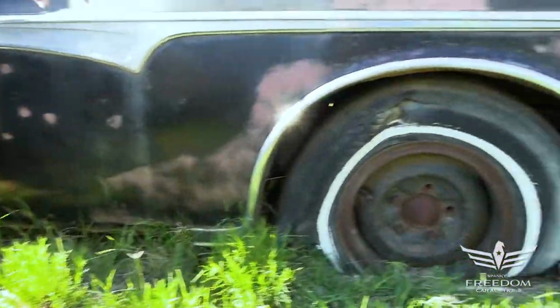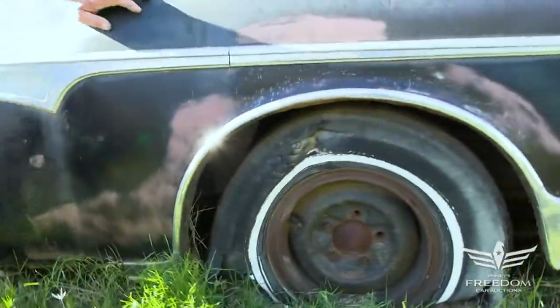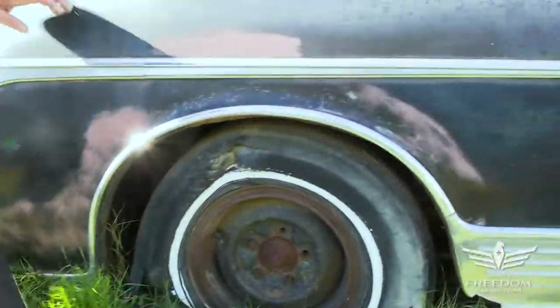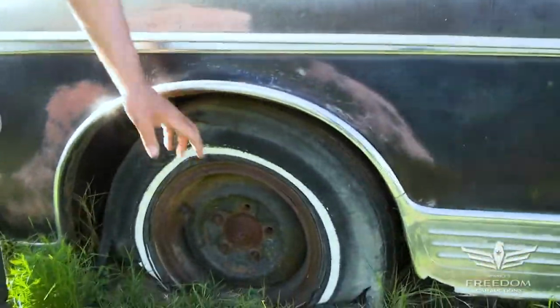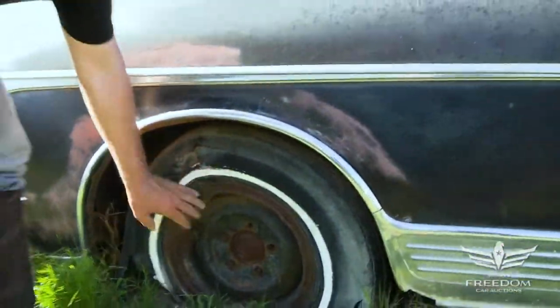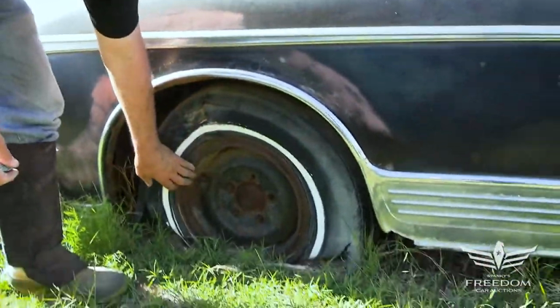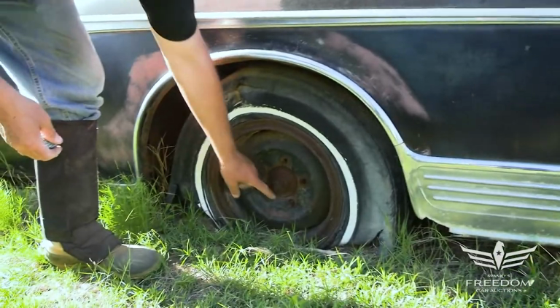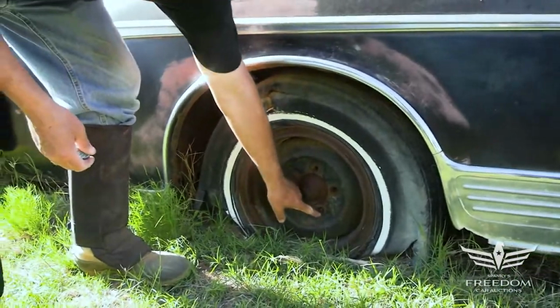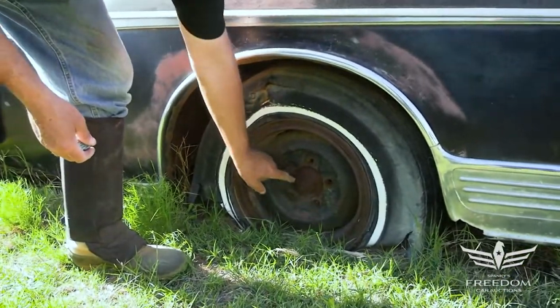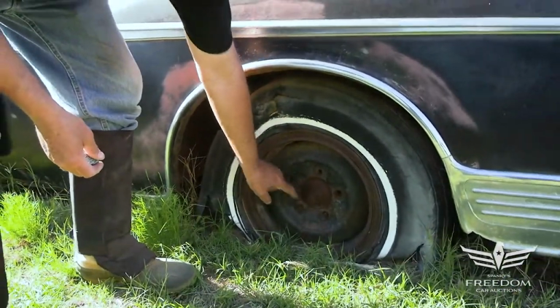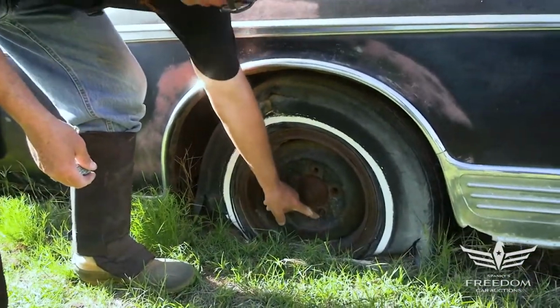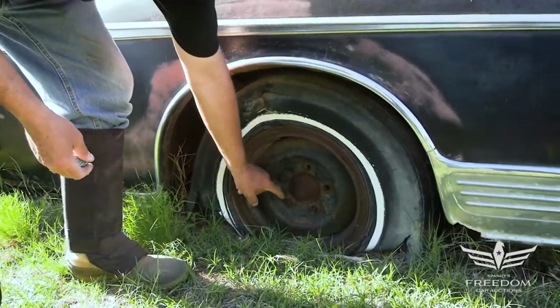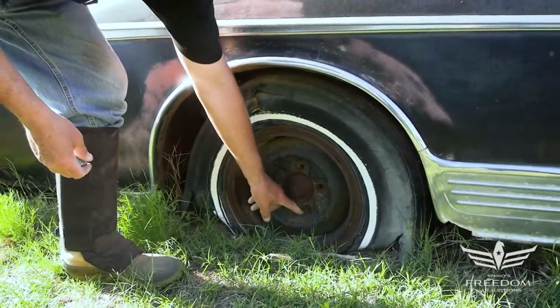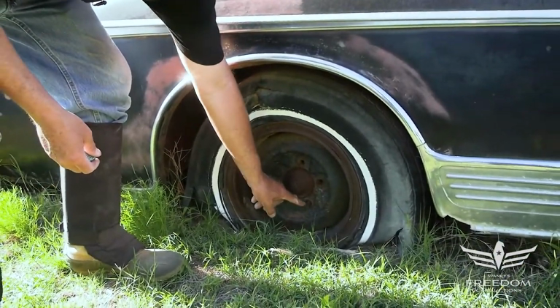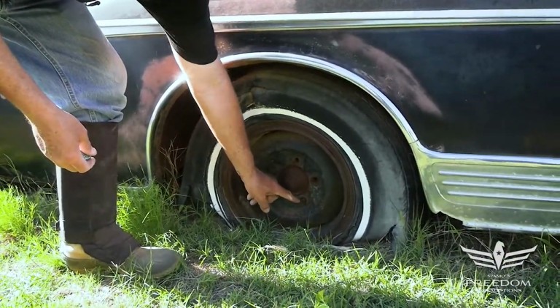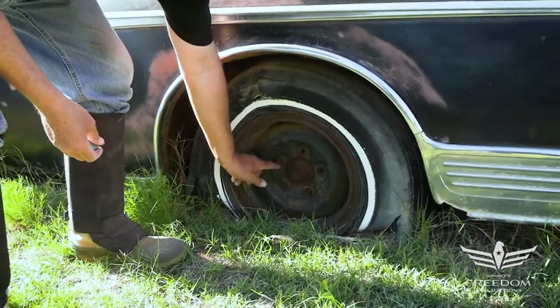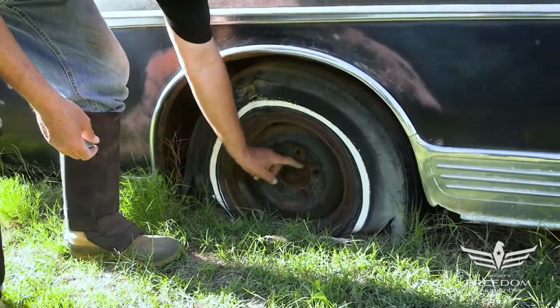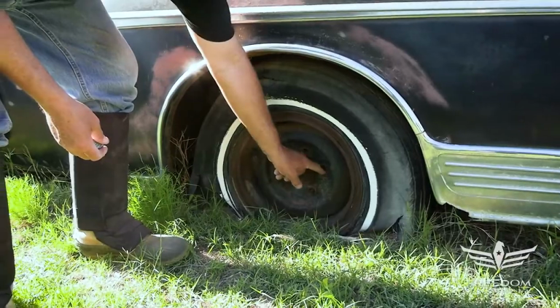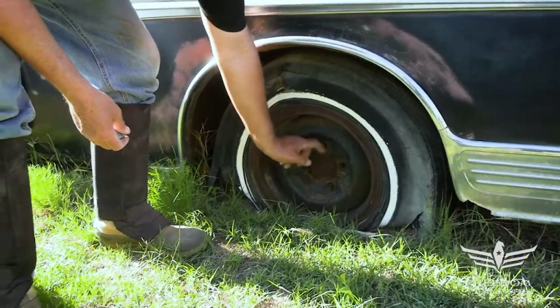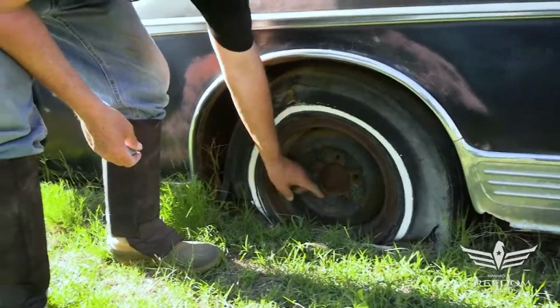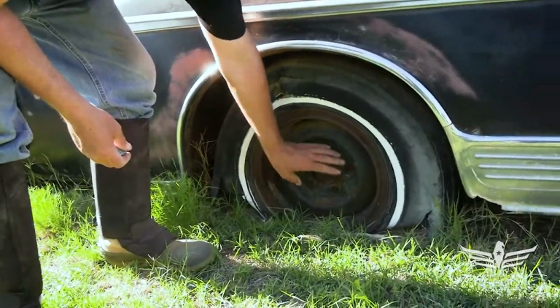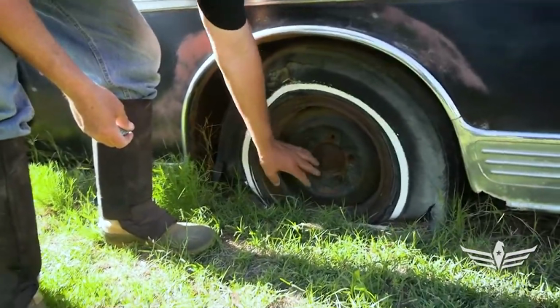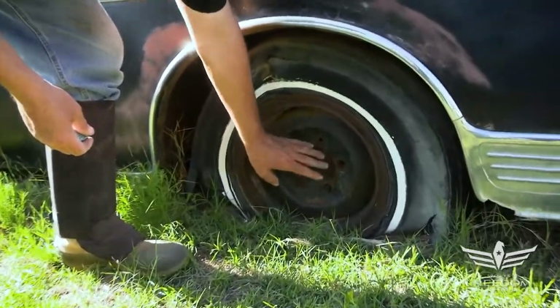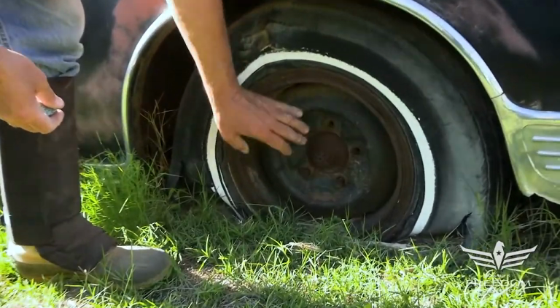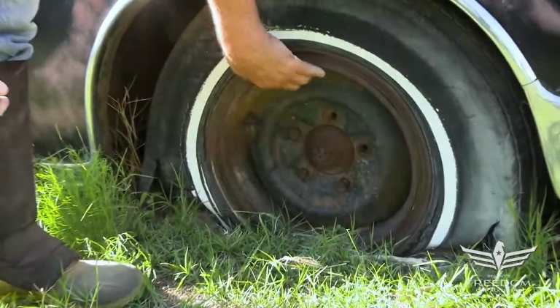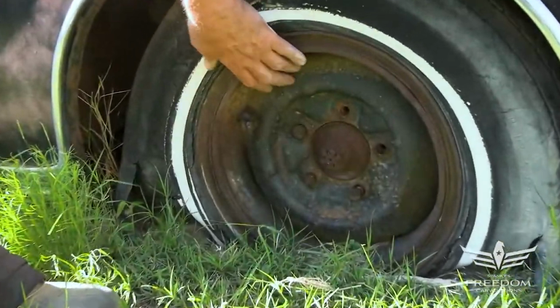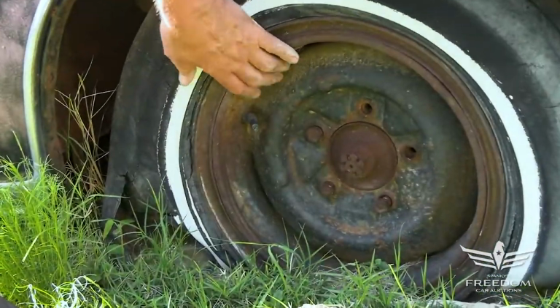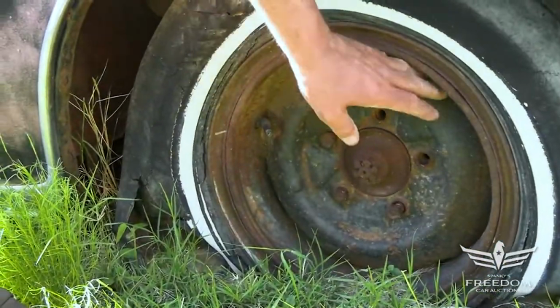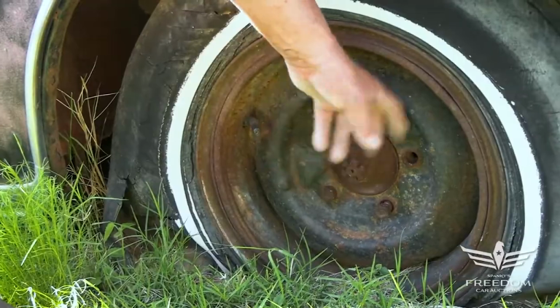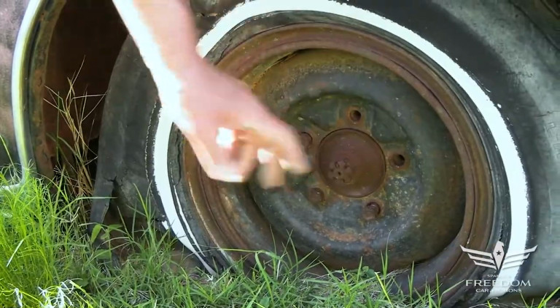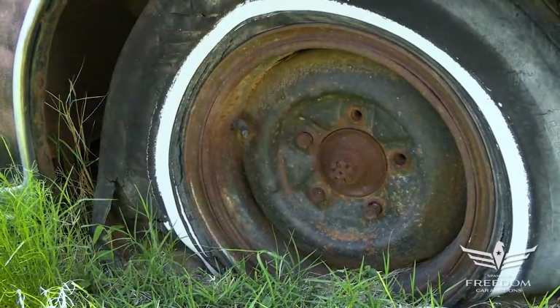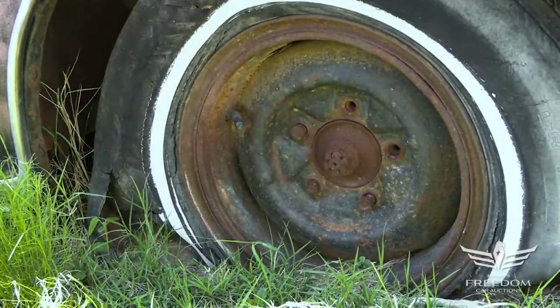The rear wheels have the correct rims on this thing — big five-on-five-and-a-quarter, I think. Chrysler used bolts, not studs and nuts — you can see it right here. That's correct stuff, and again, big 15-inch rims, heavy-duty rims. These are fairly heavy cars.